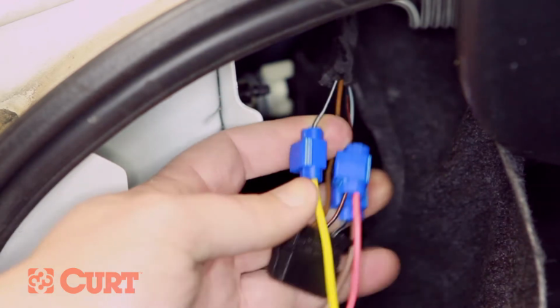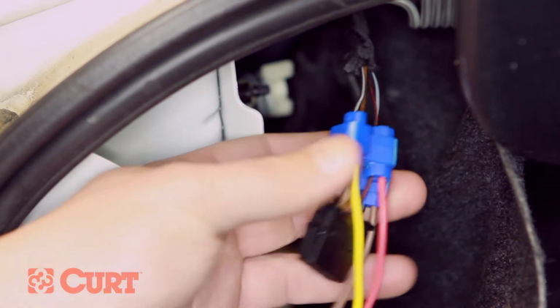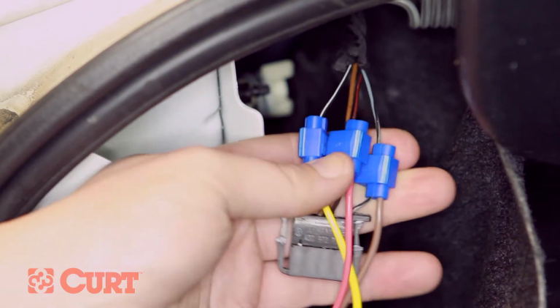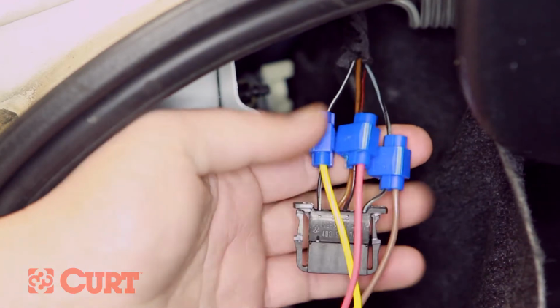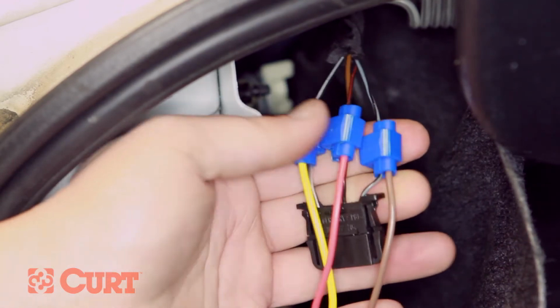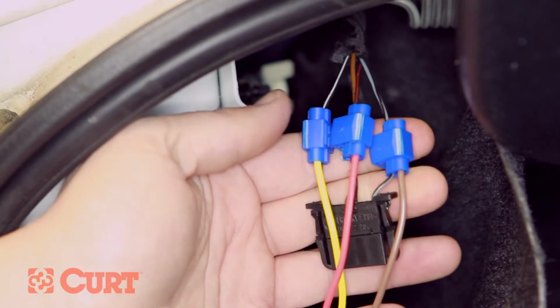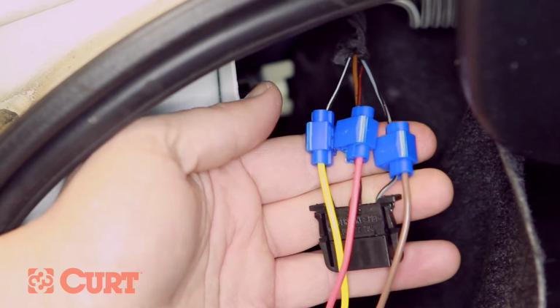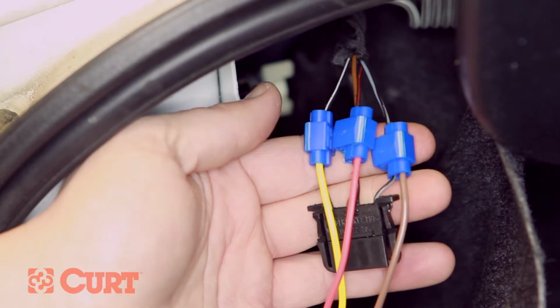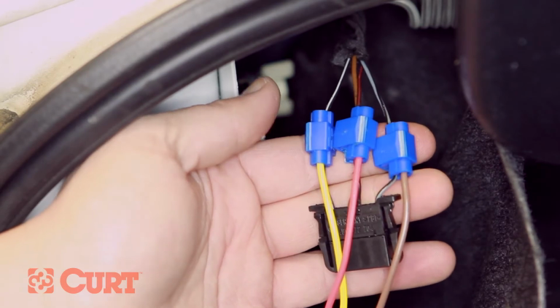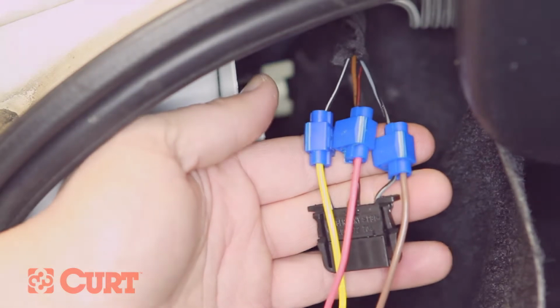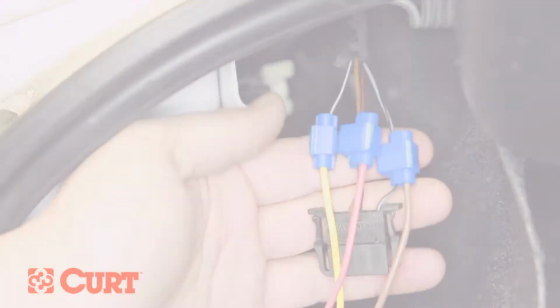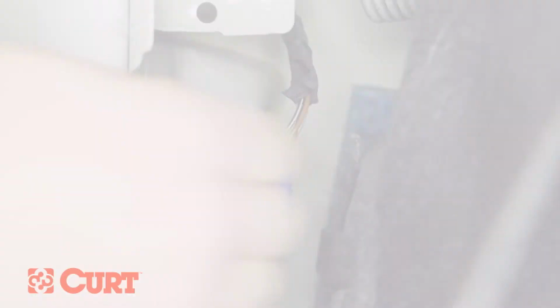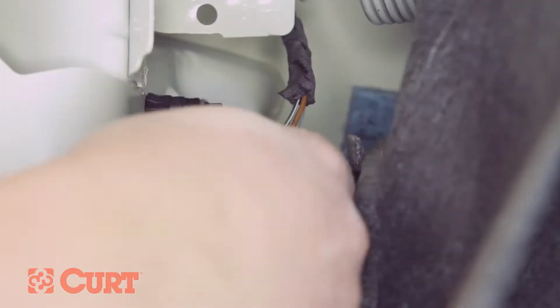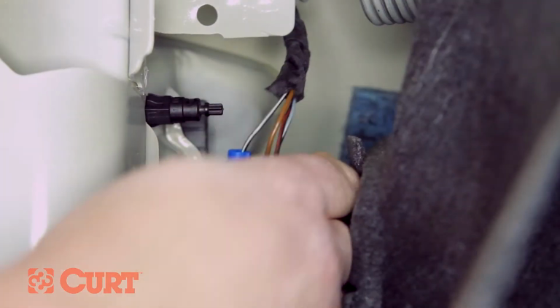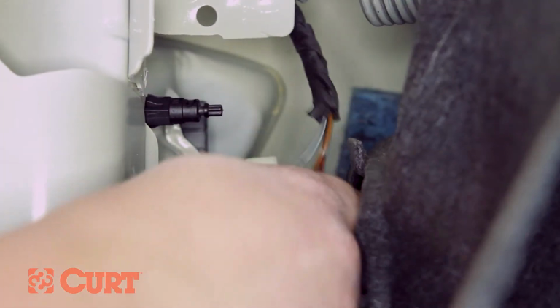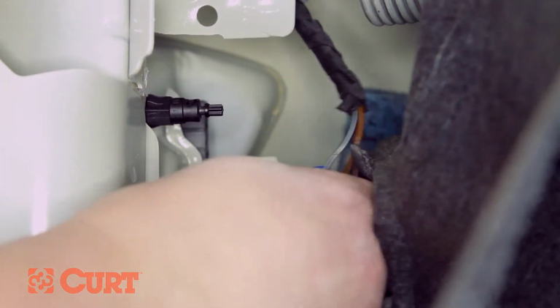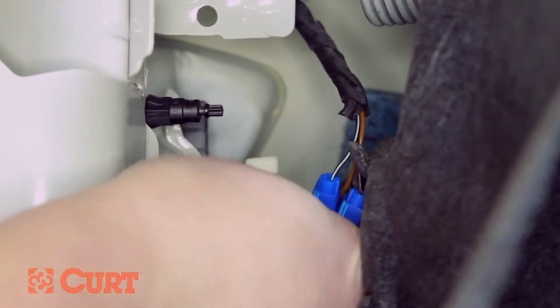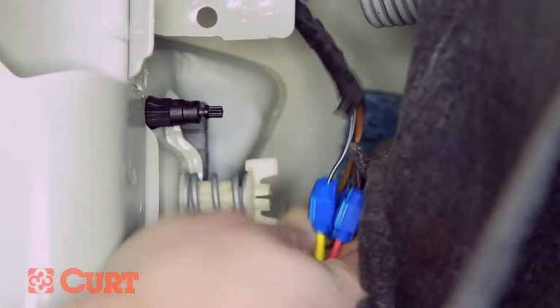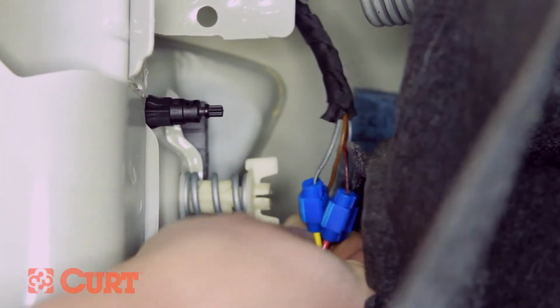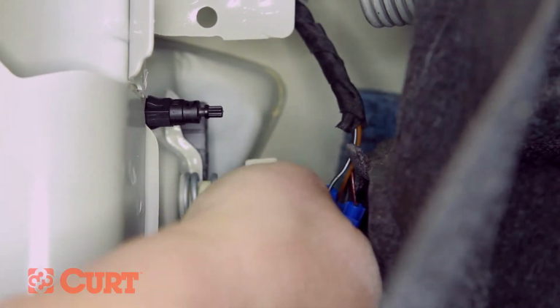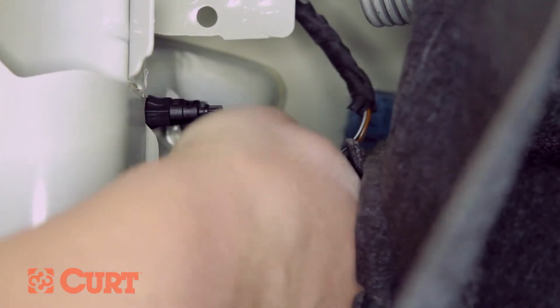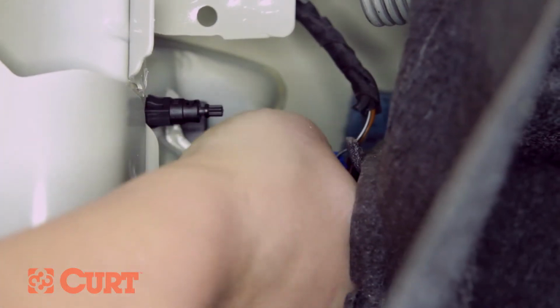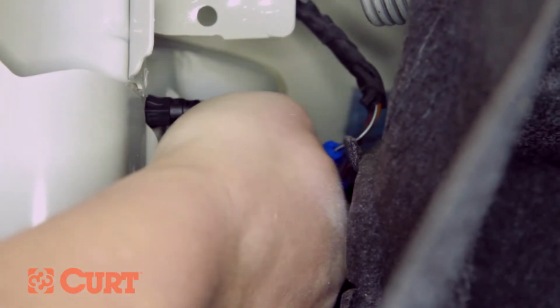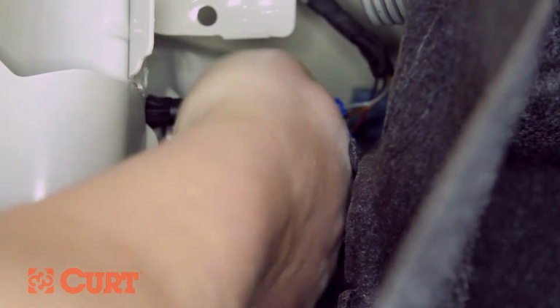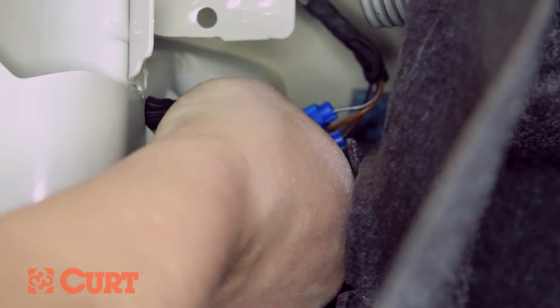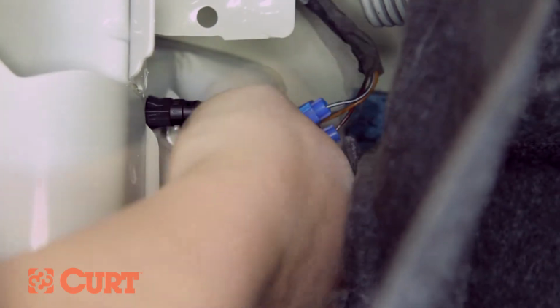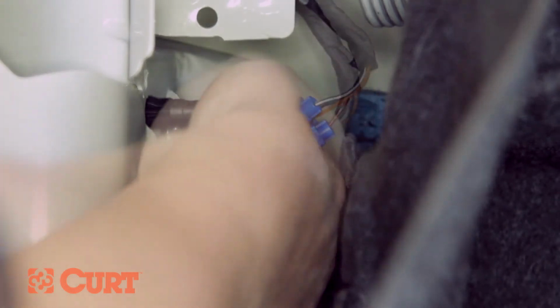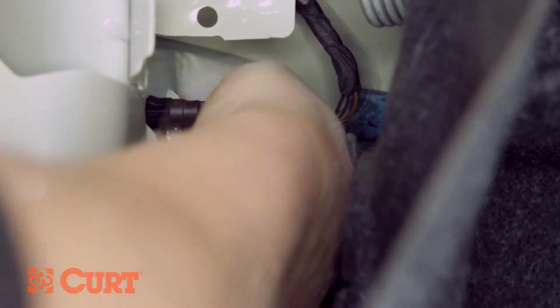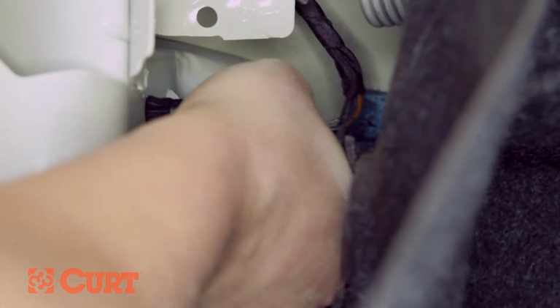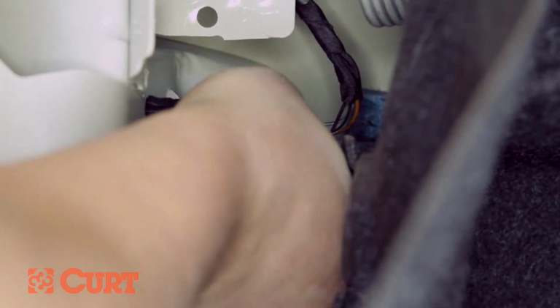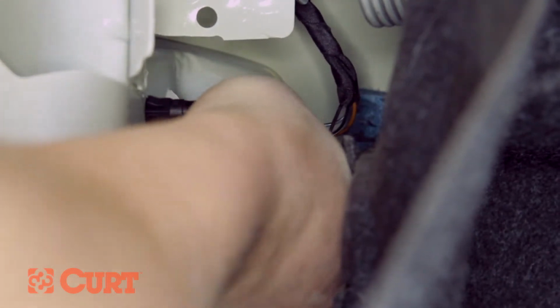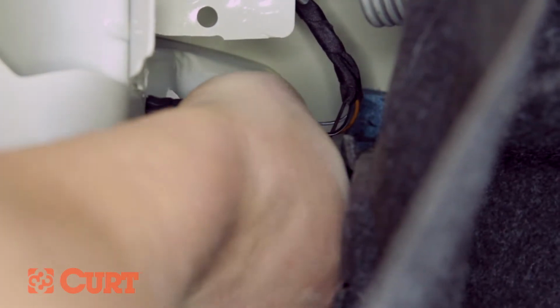Make sure all wire taps are properly connected. Reconnect the driver's side taillight wire connector, making sure all locking tabs are in place.